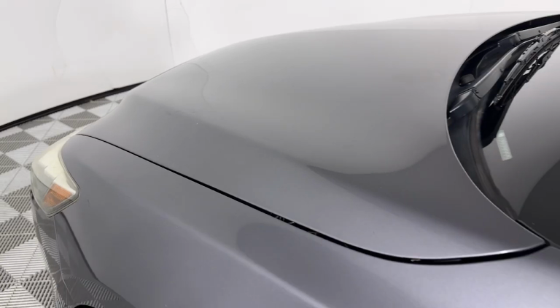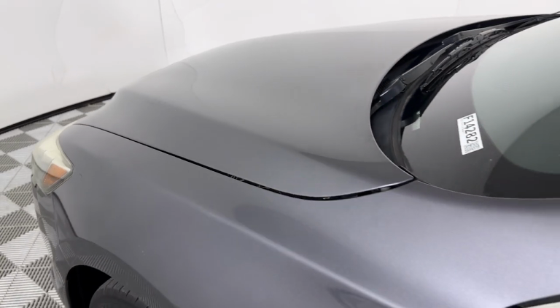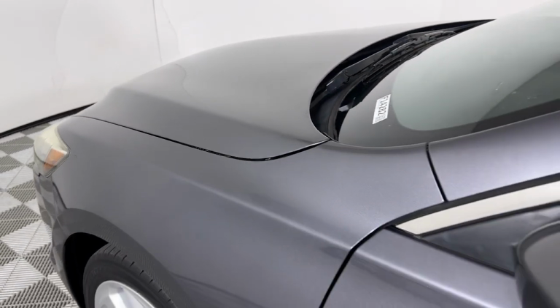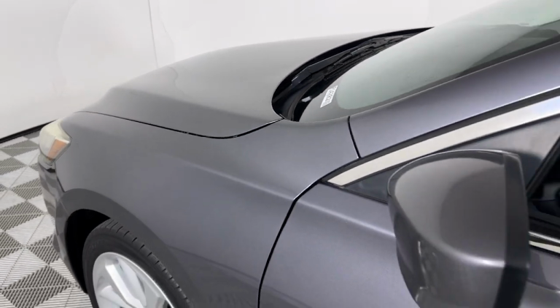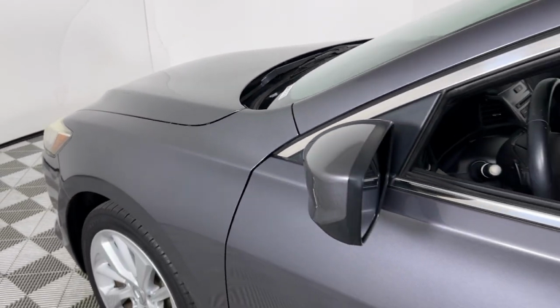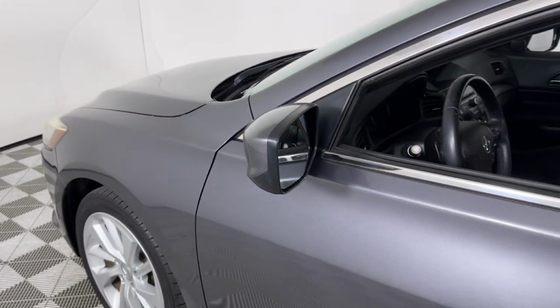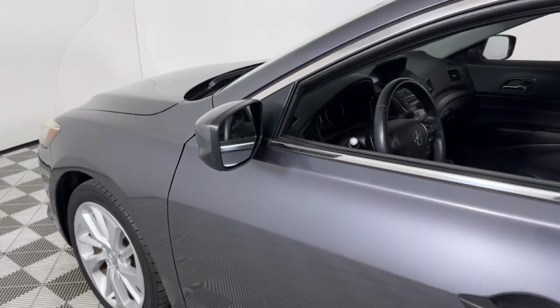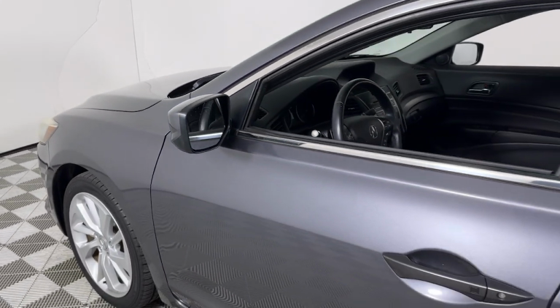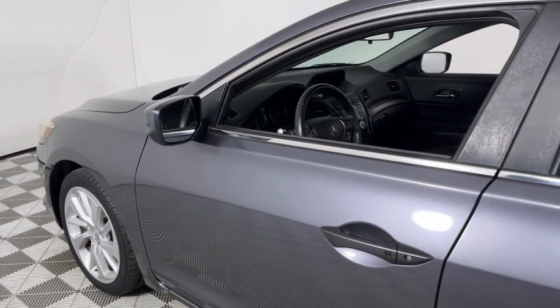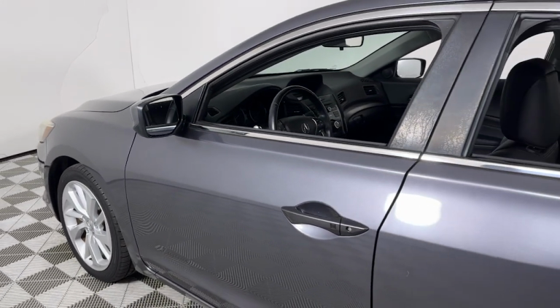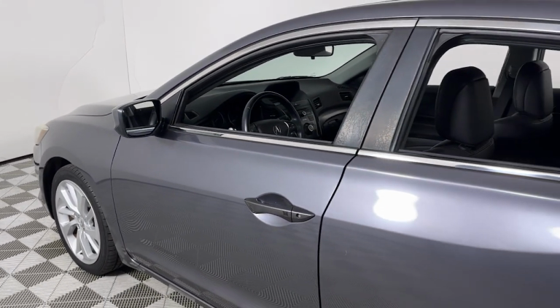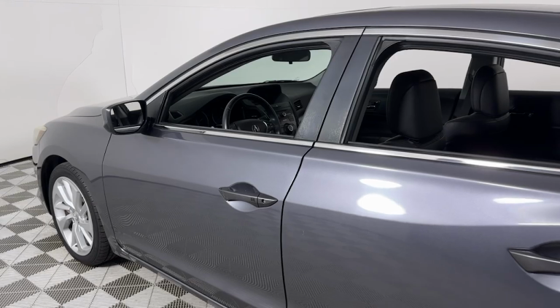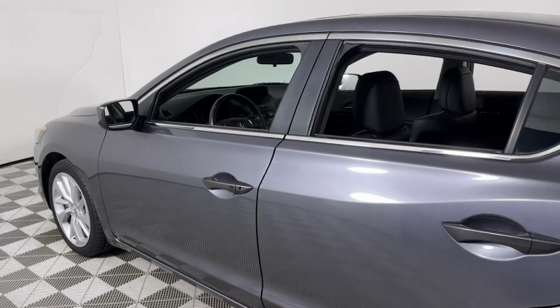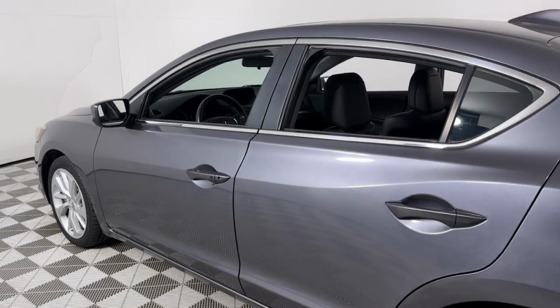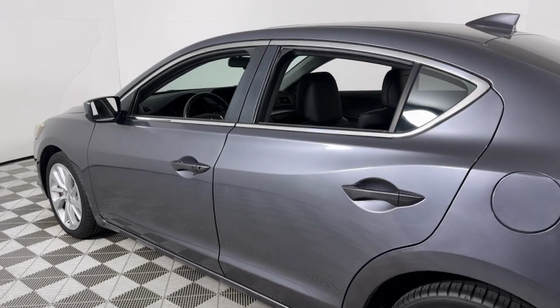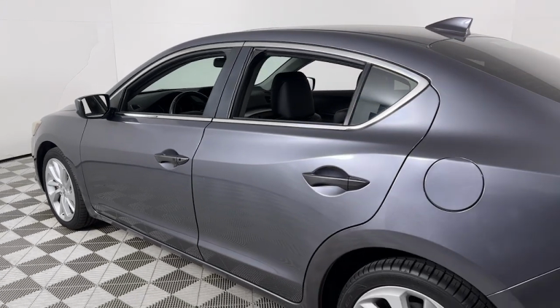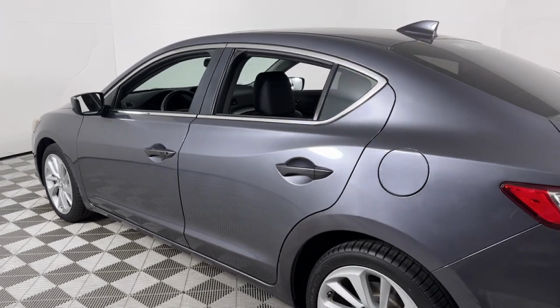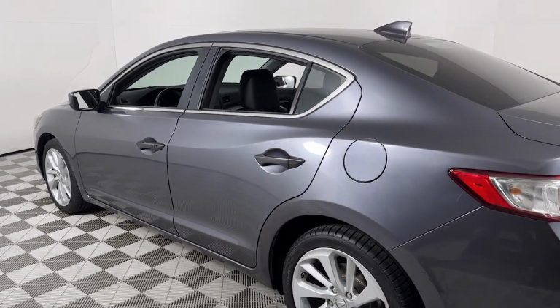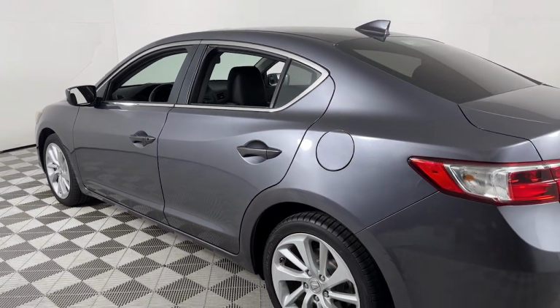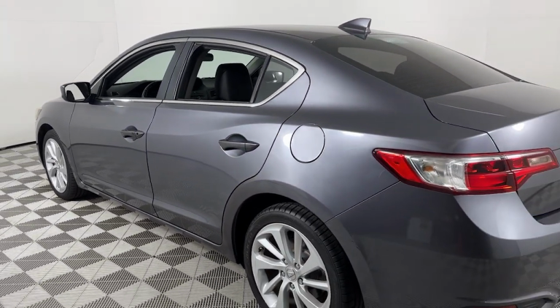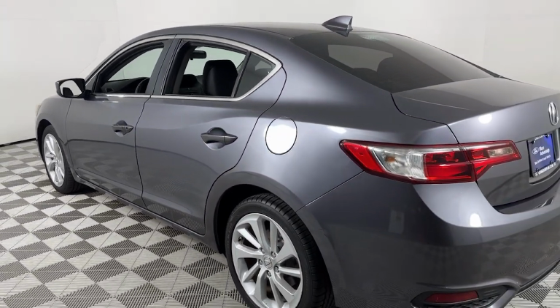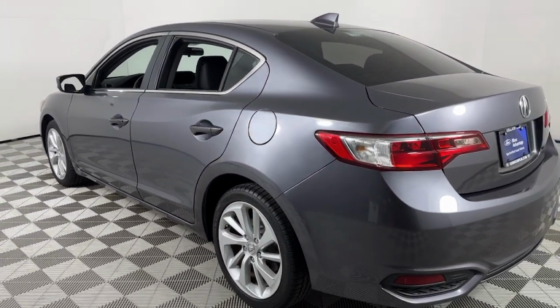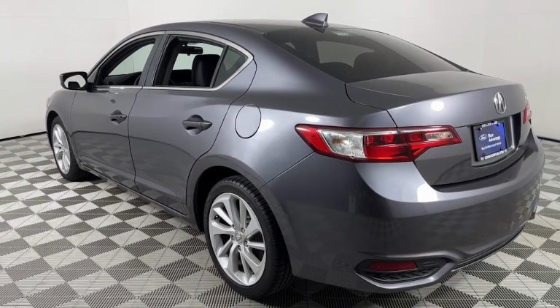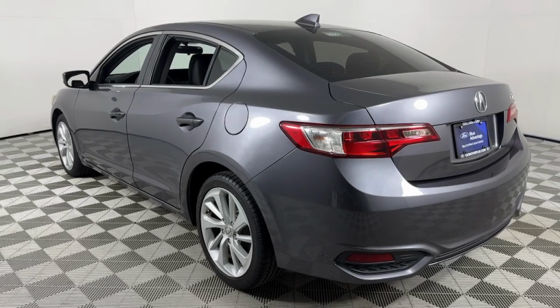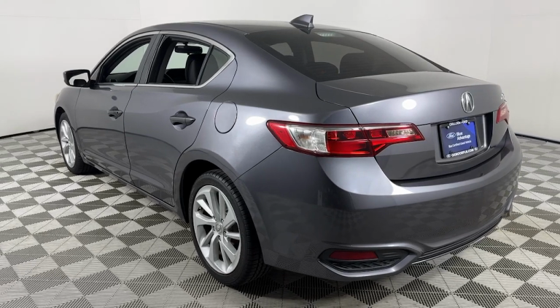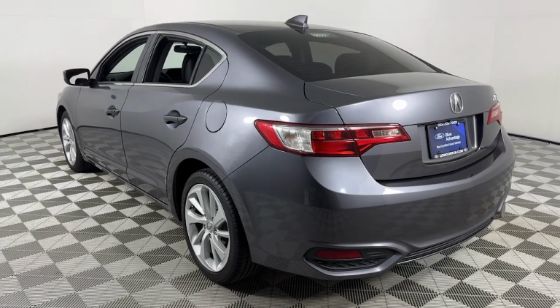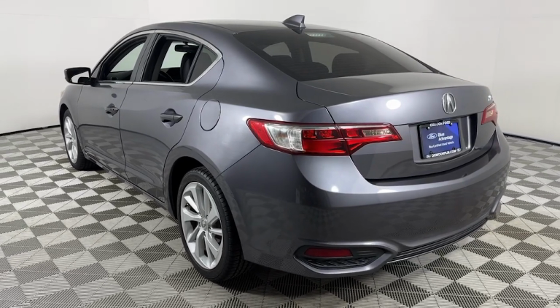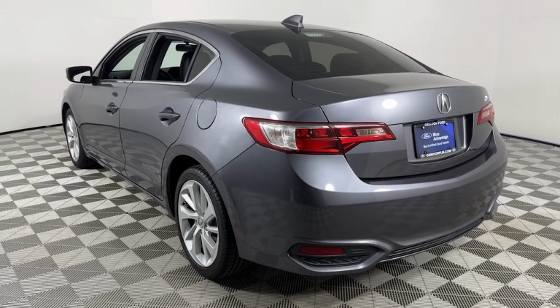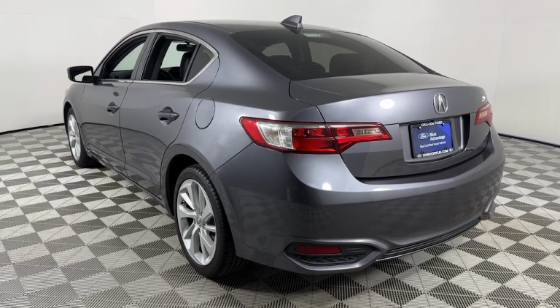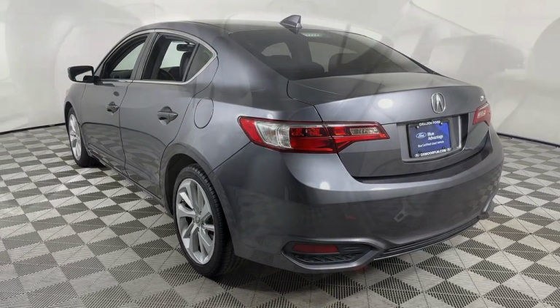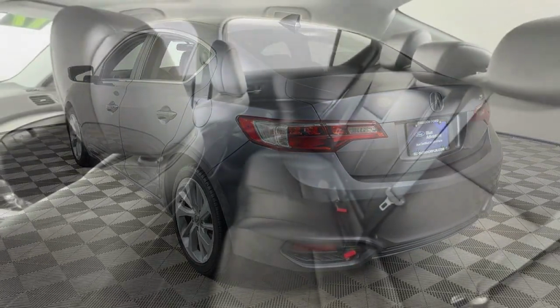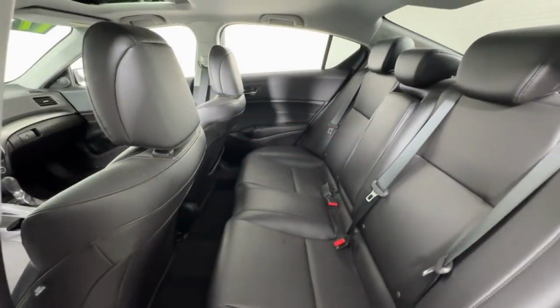Get into the 2017 Acura ILX. With less than 45,000 miles on the odometer, this vehicle stands out from the rest. The Acura ILX — the compact sedan that's bold, aggressive, and sporty.